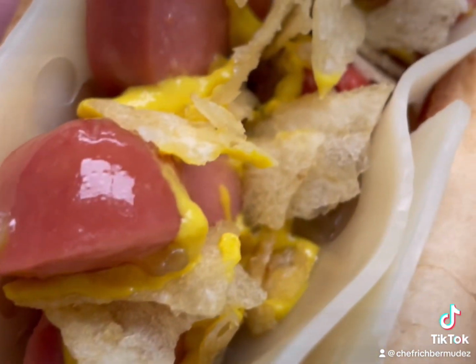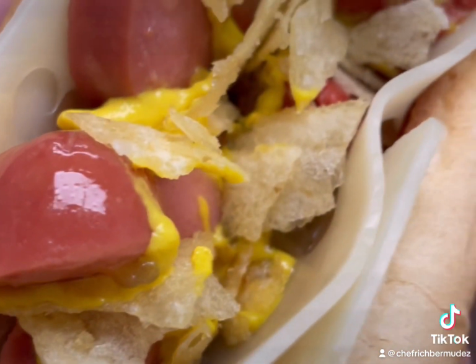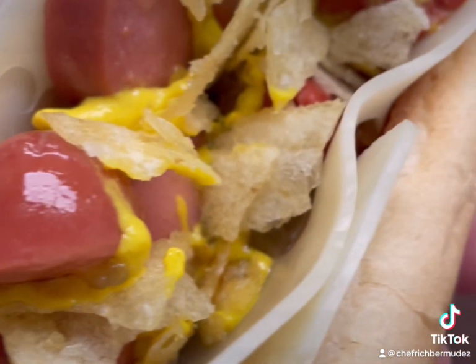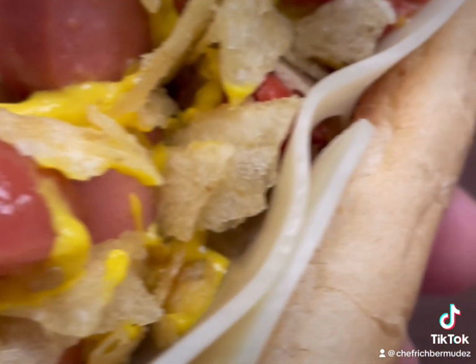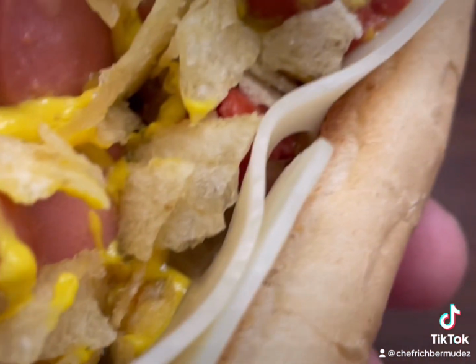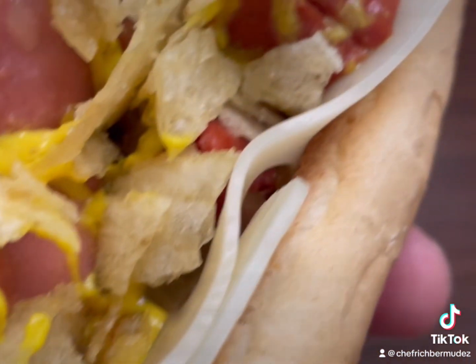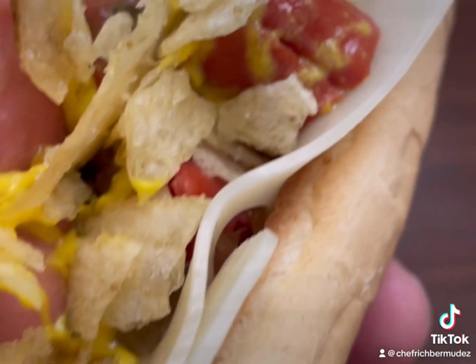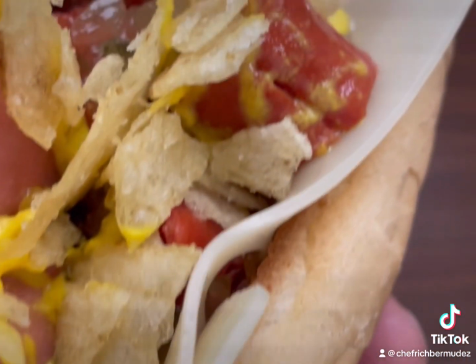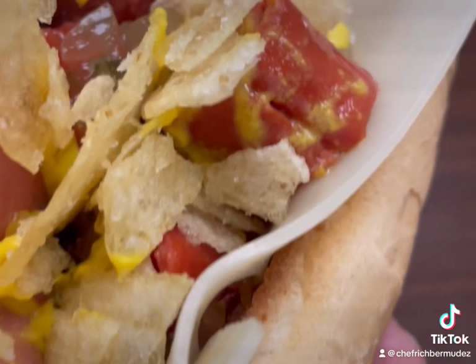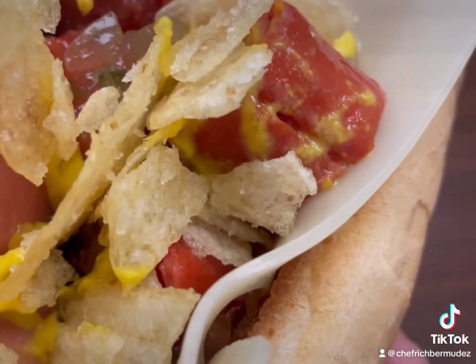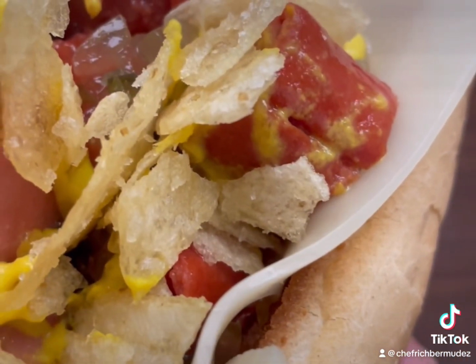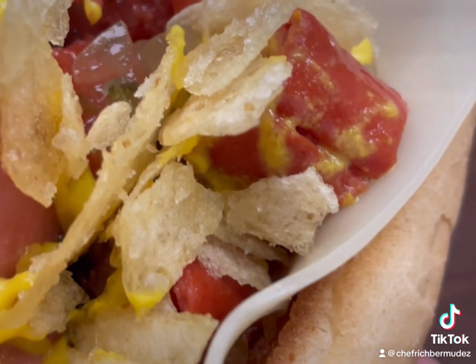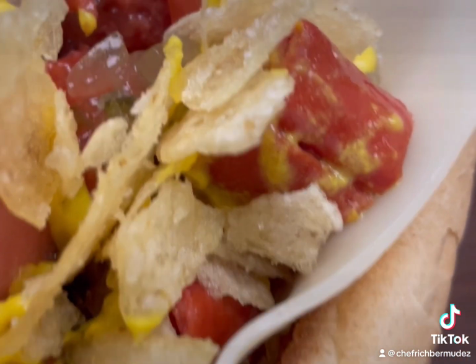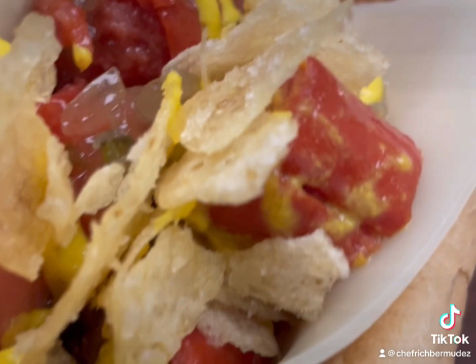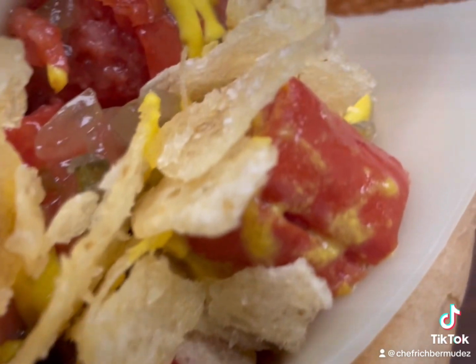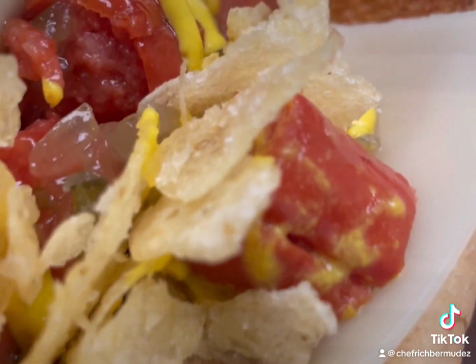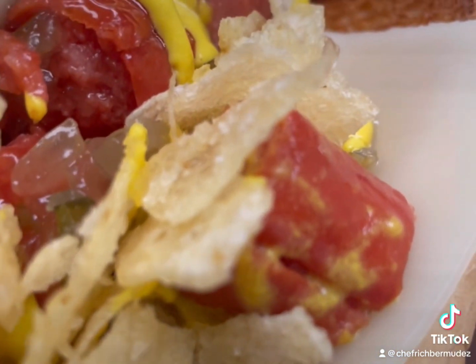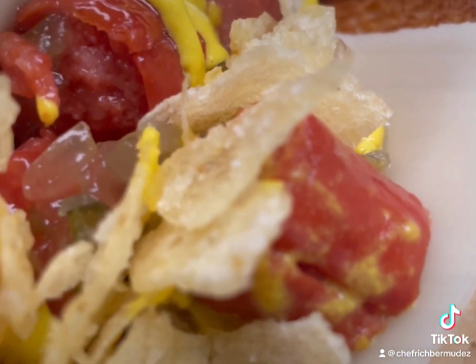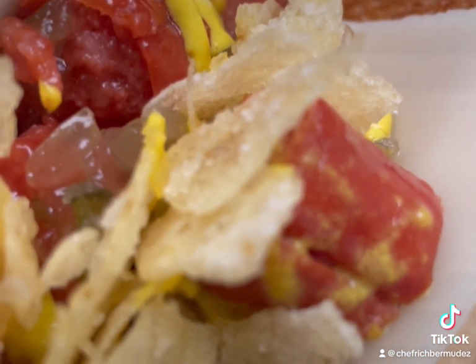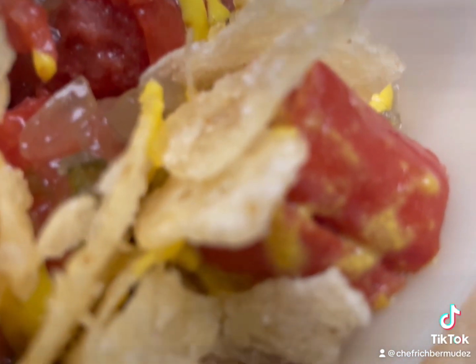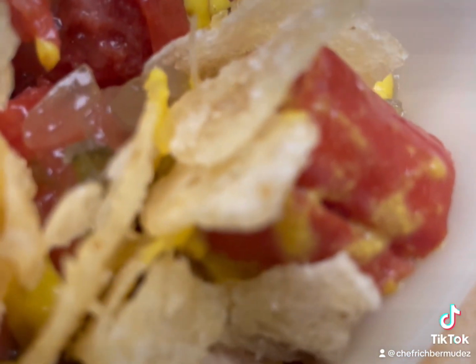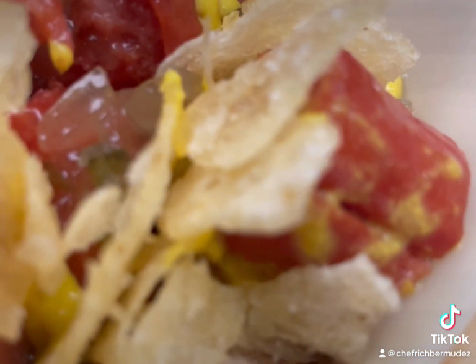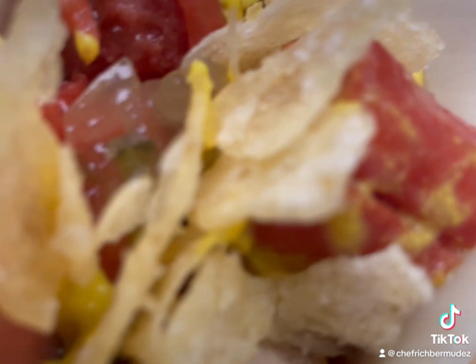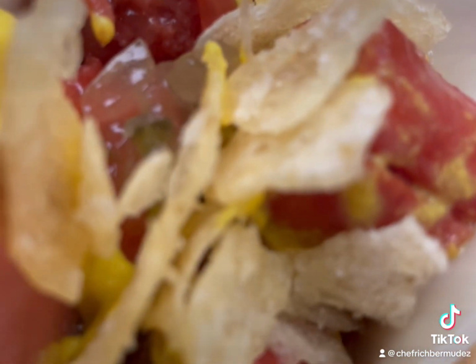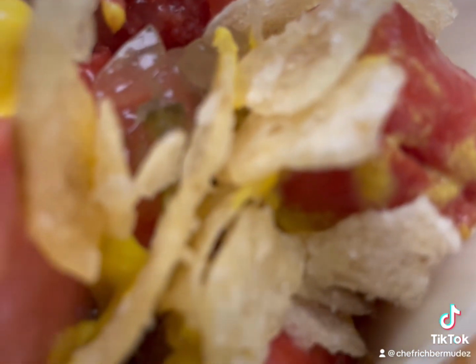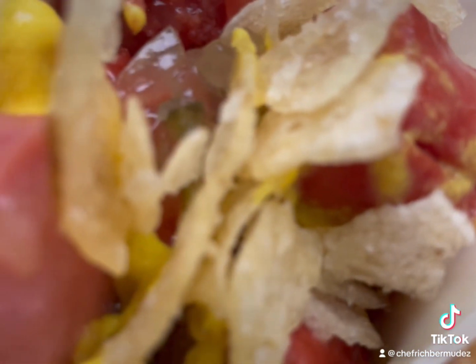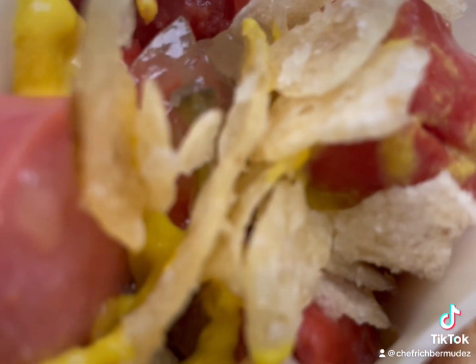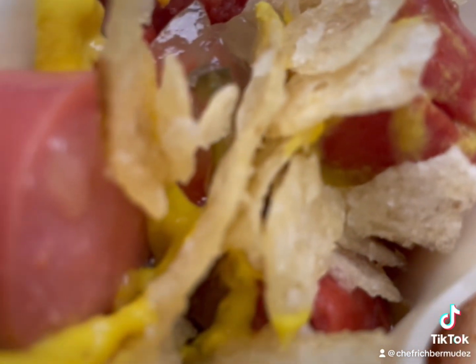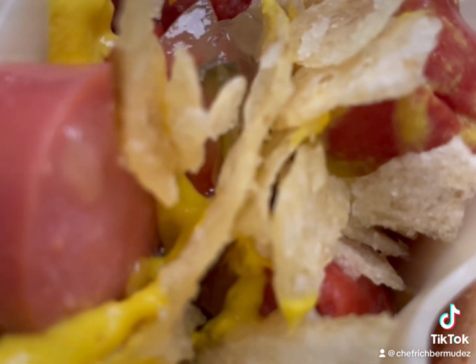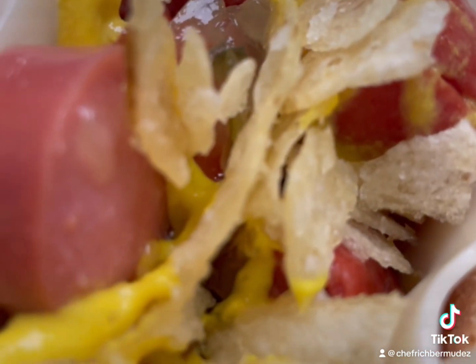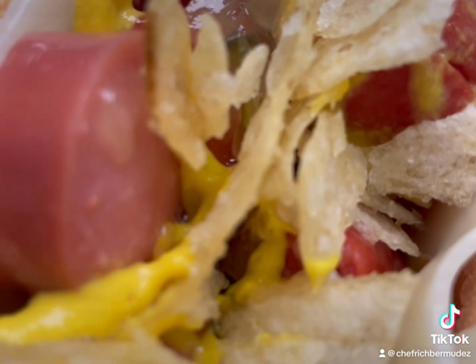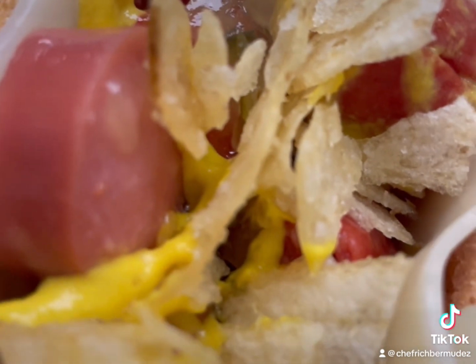Flavors that you just won't soon forget, my friend. Trust me. Folks, I truly appreciate your likes. Why don't you follow for more?